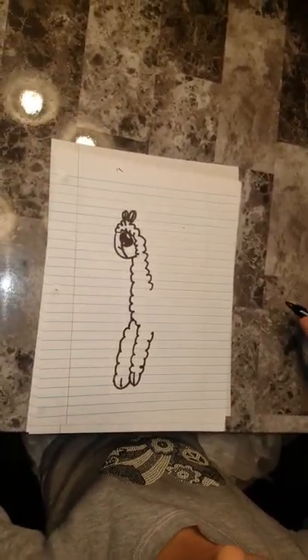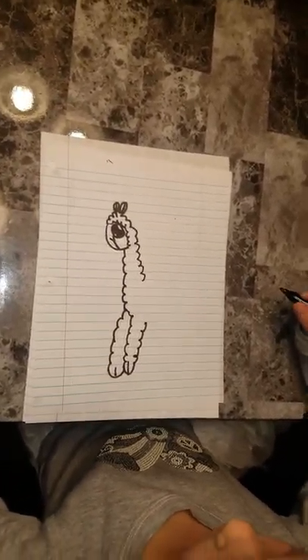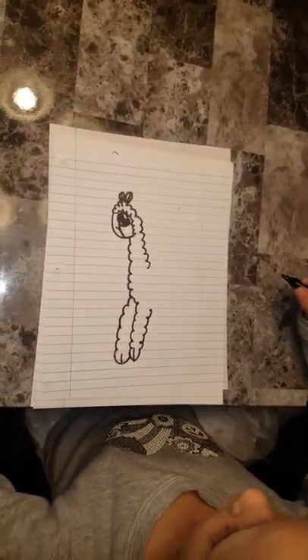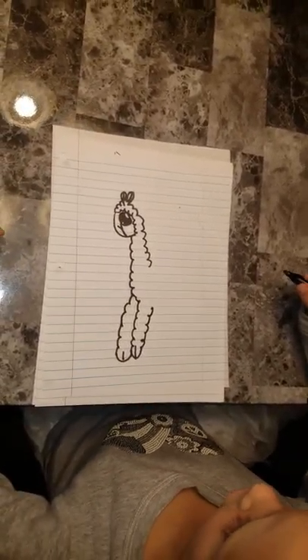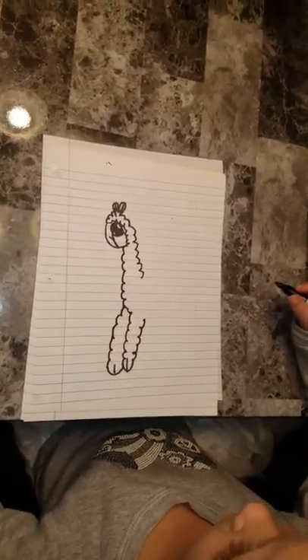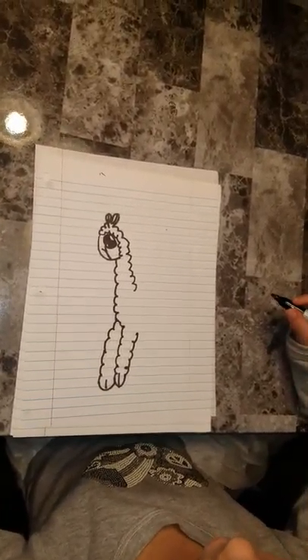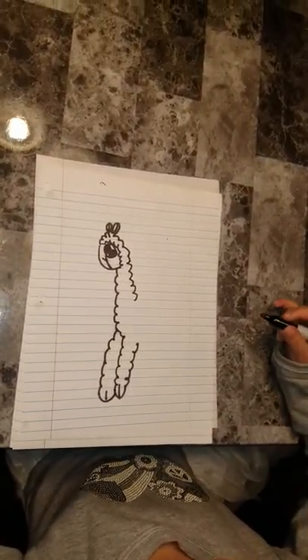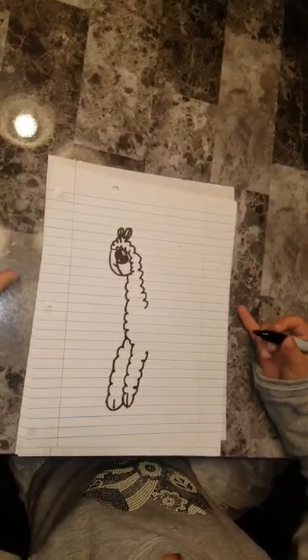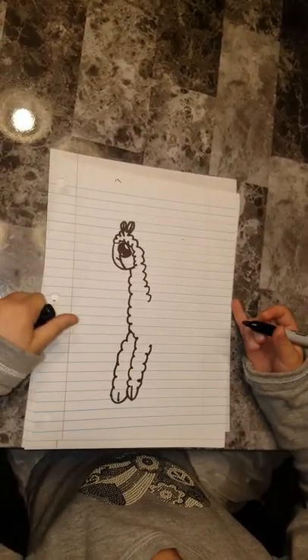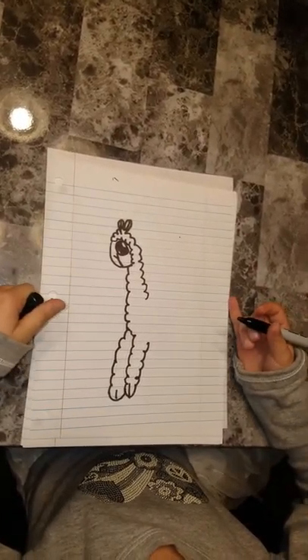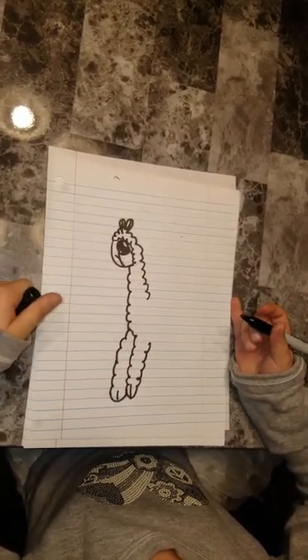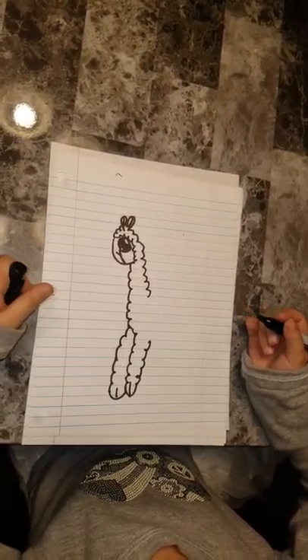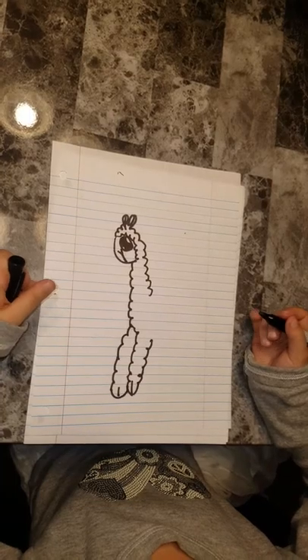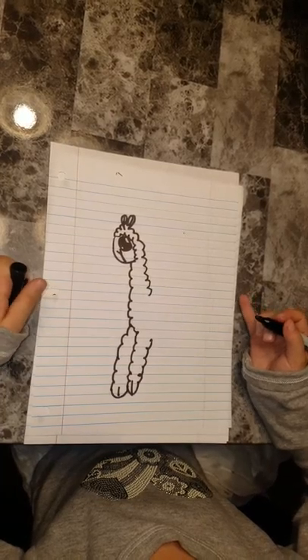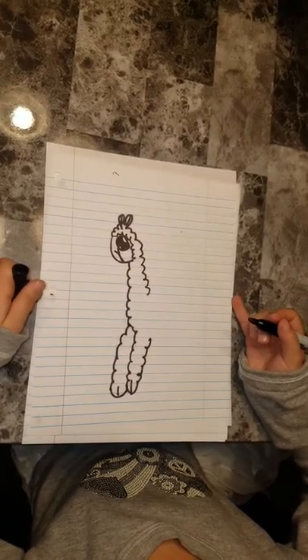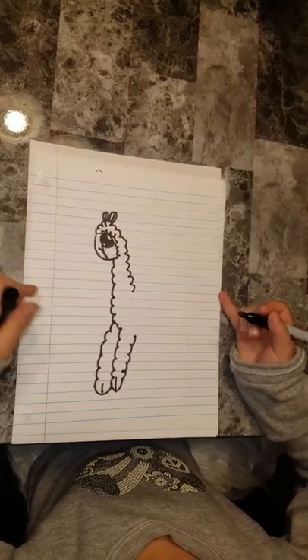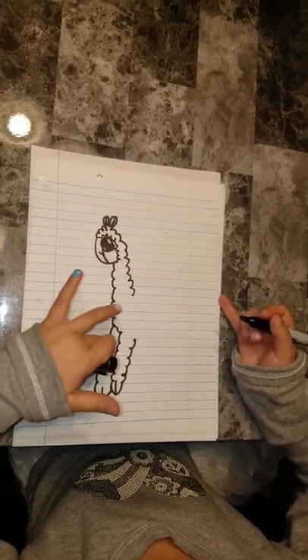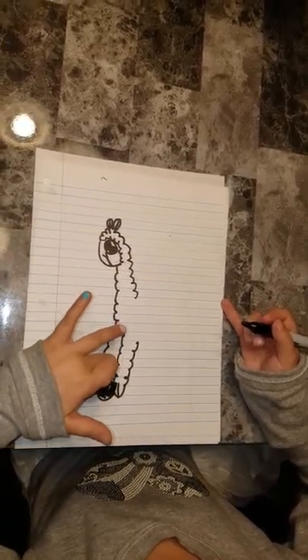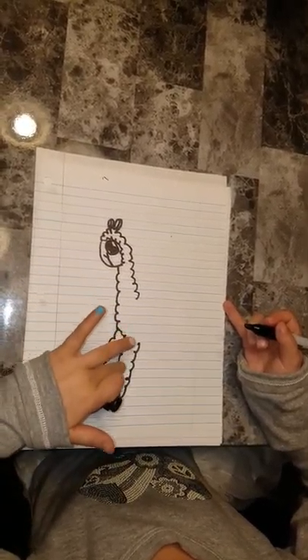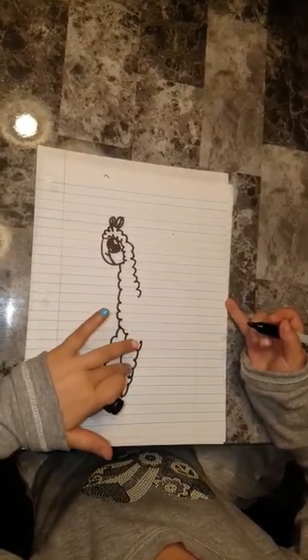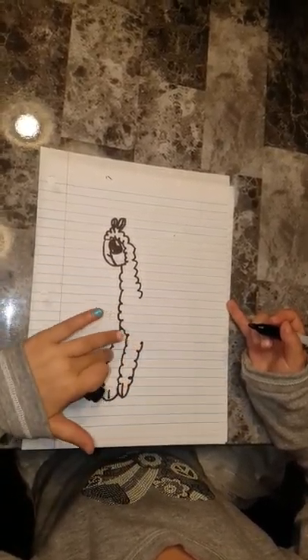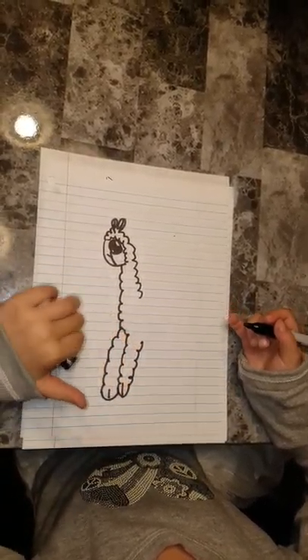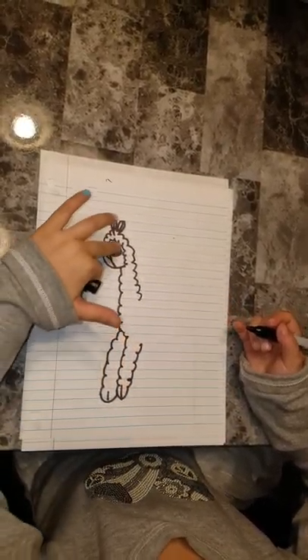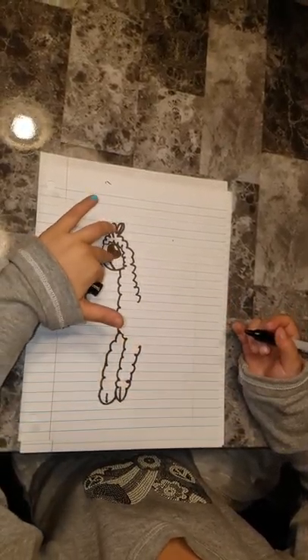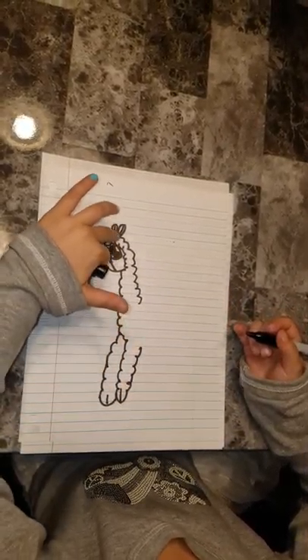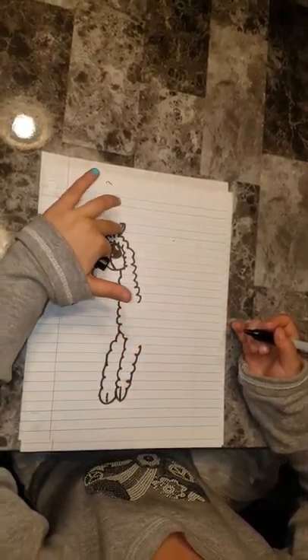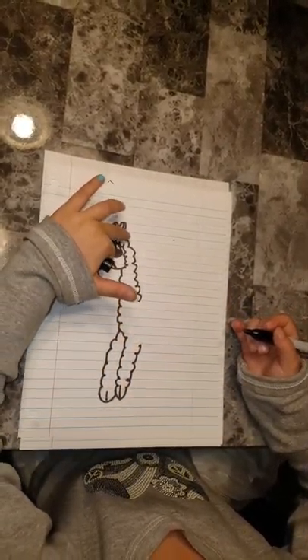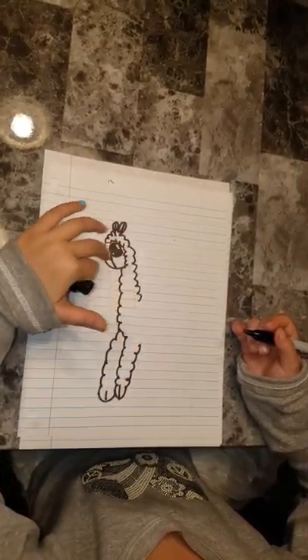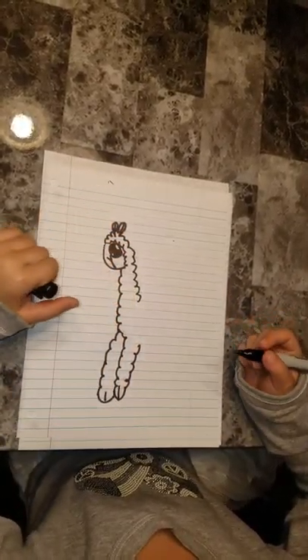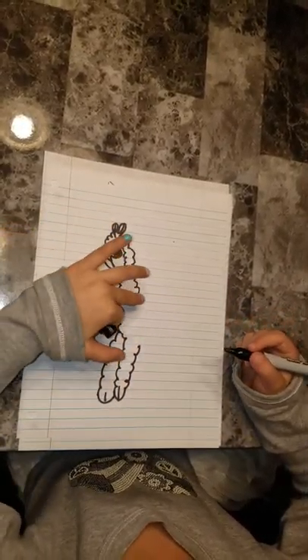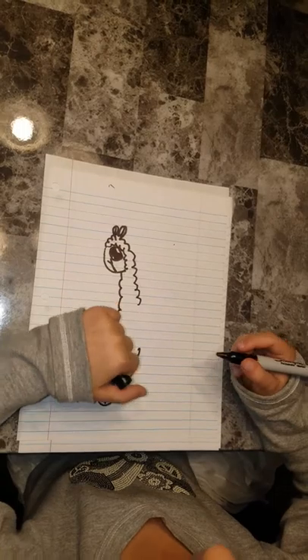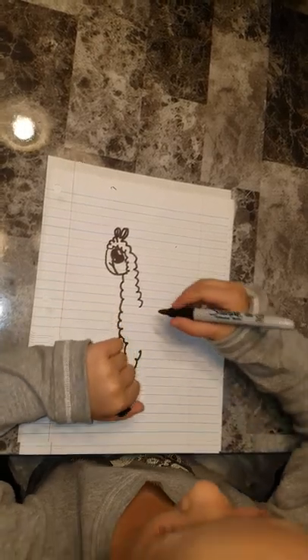So that's part of the llama's body so far — that's what it will look like when you do his two legs, his head, his ears, and half his neck.